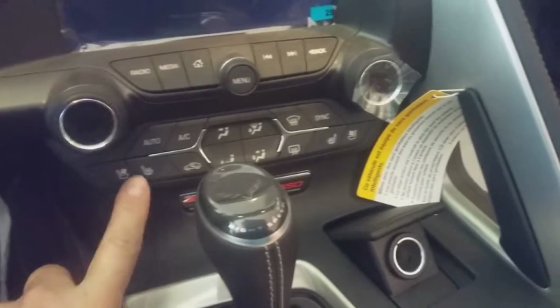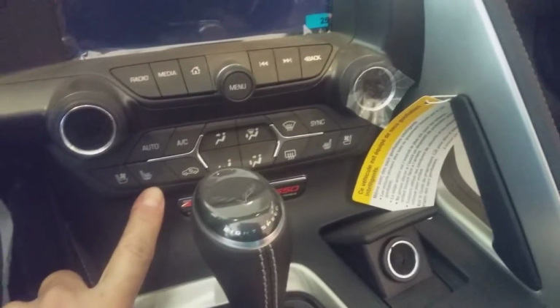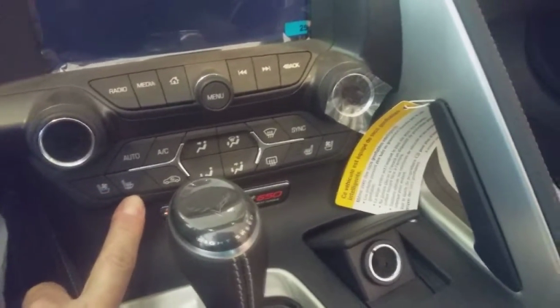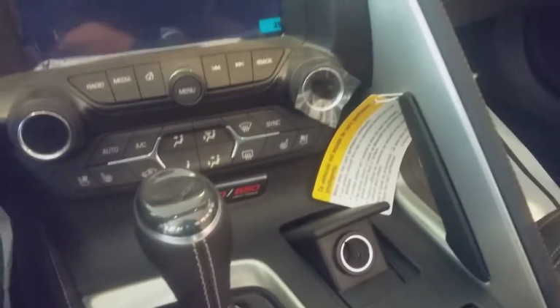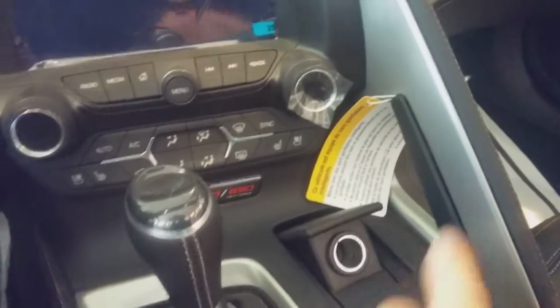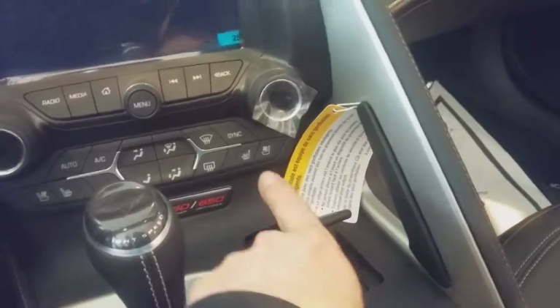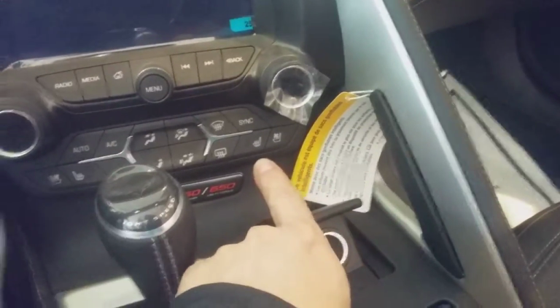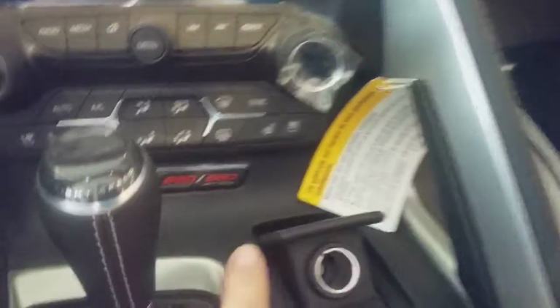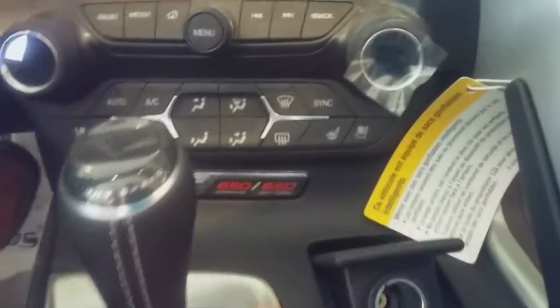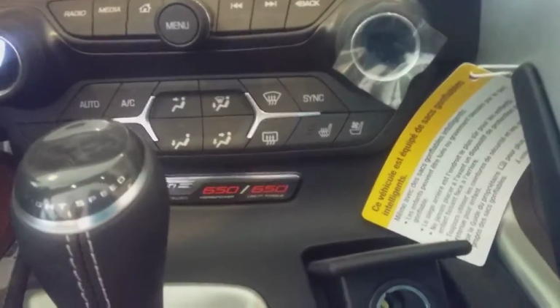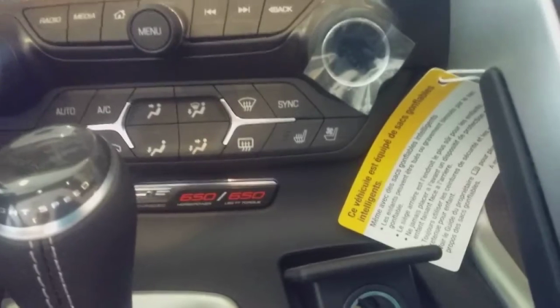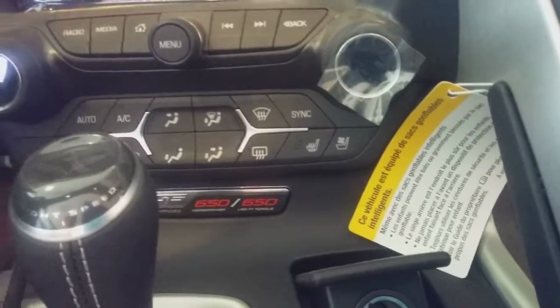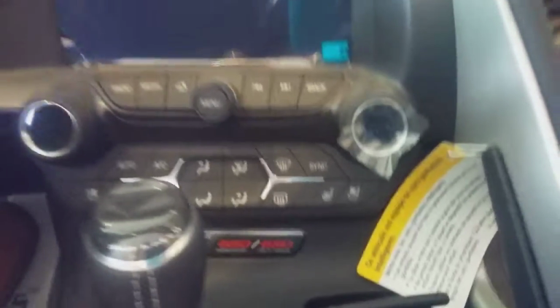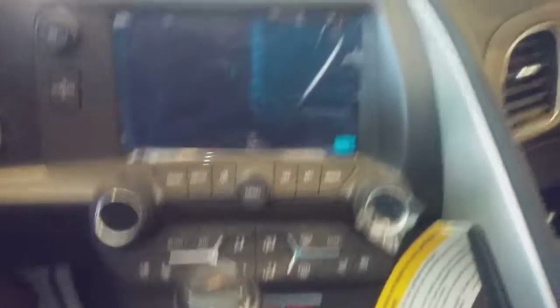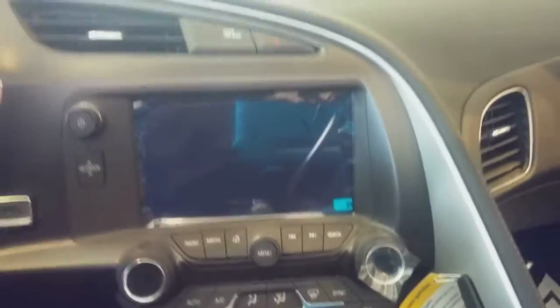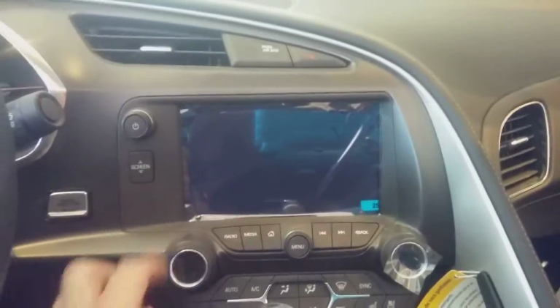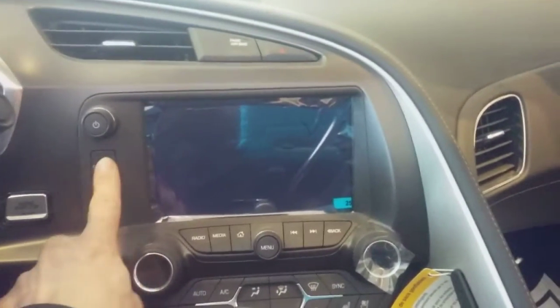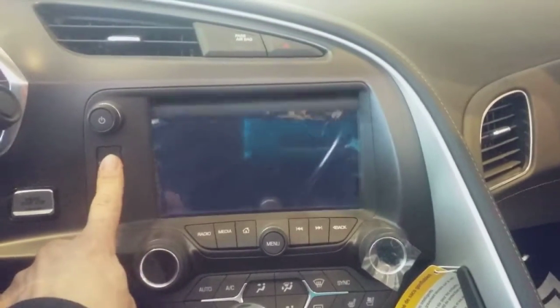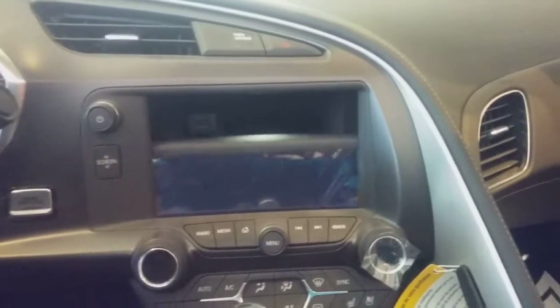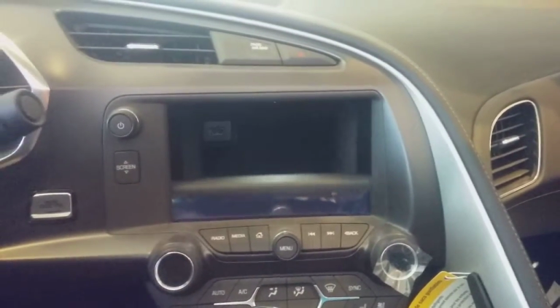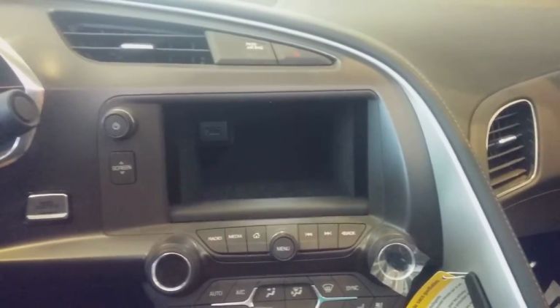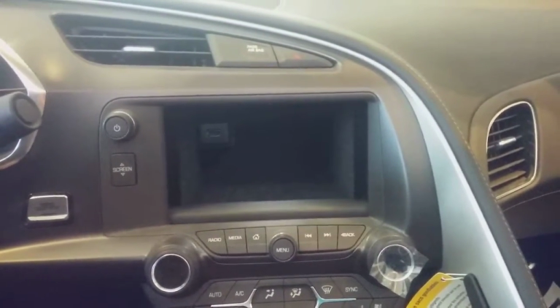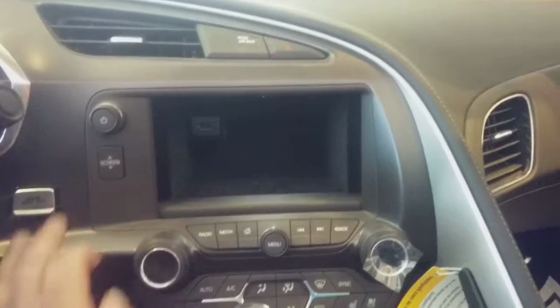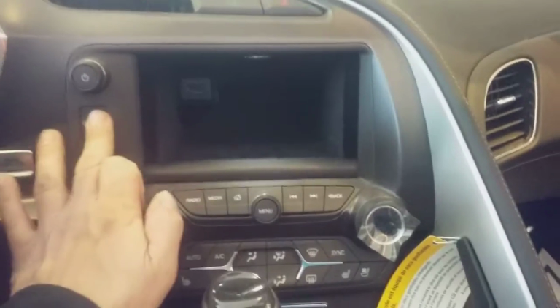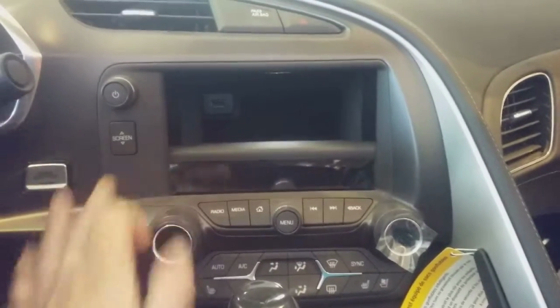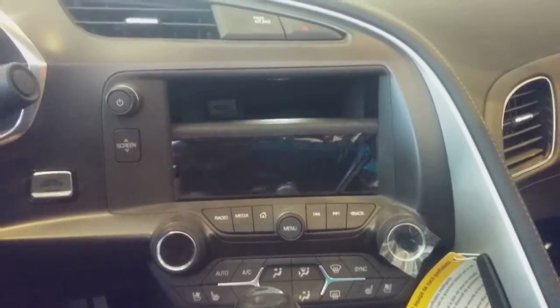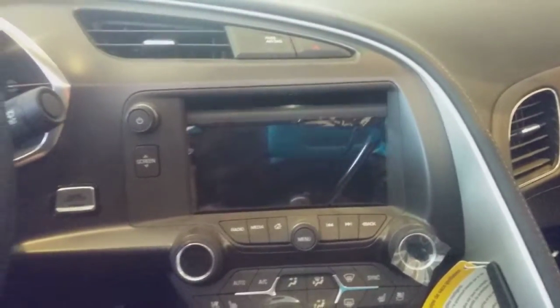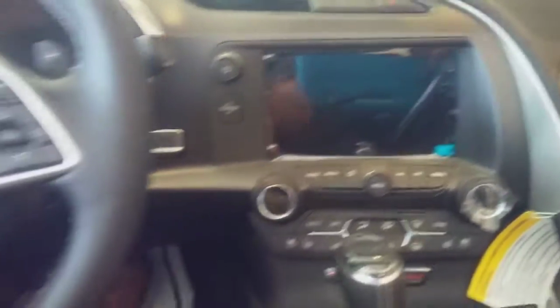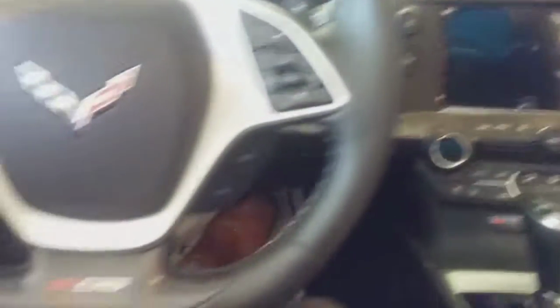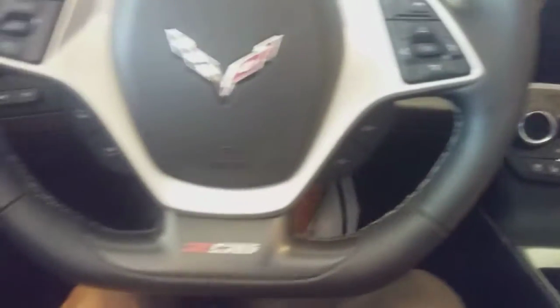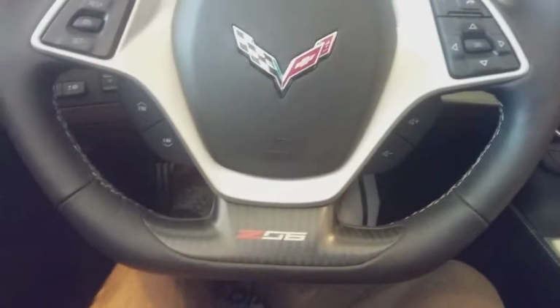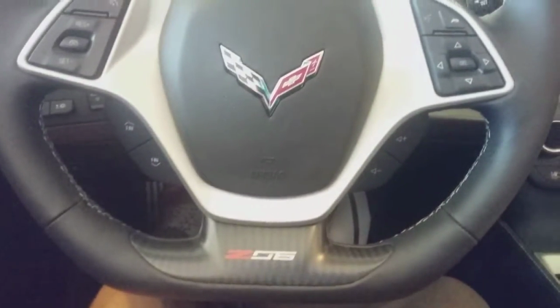Heated AC seats on both sides. There's your 650 horse, 650 torque. These have the secret hide-in-place. And your Z06 right there.